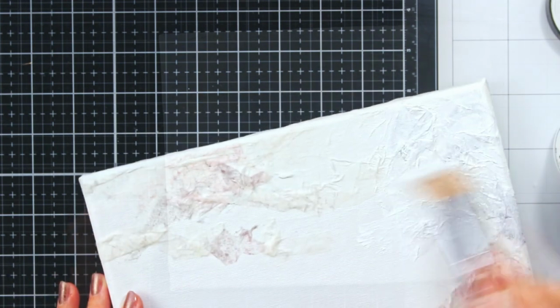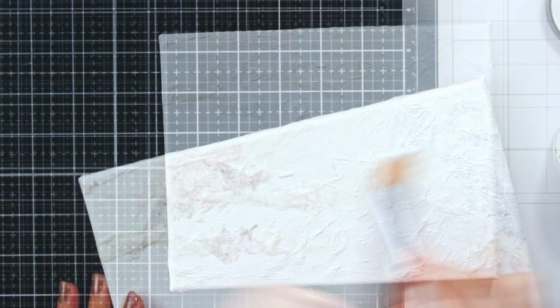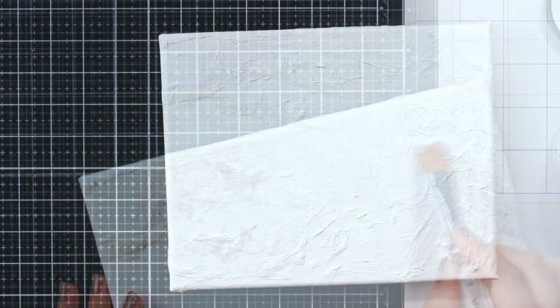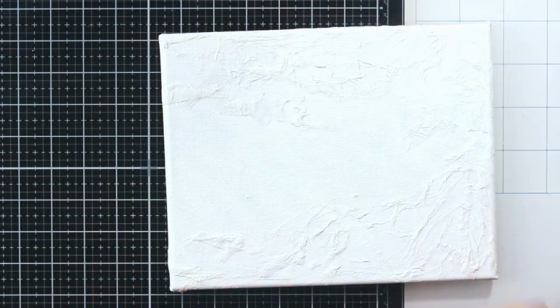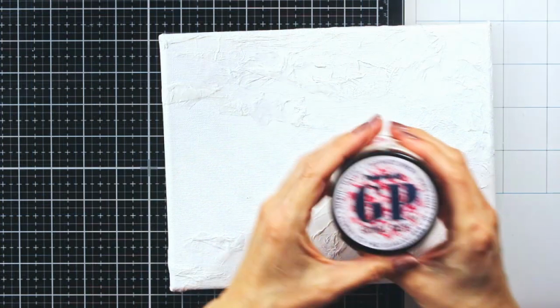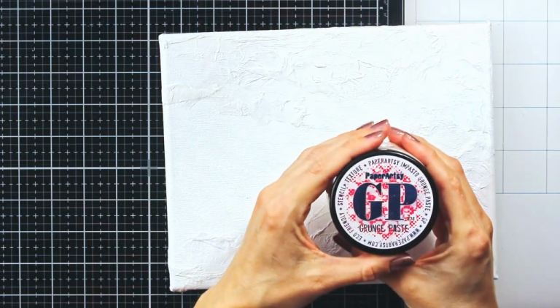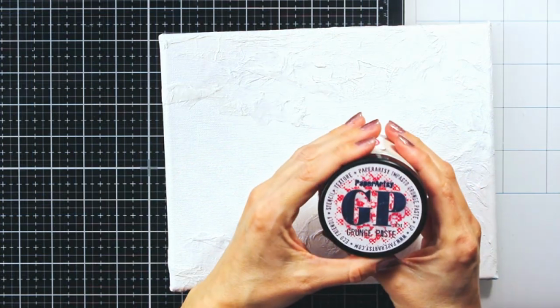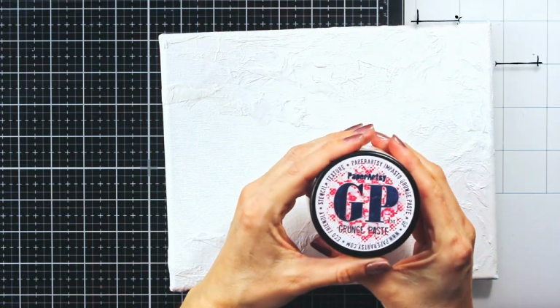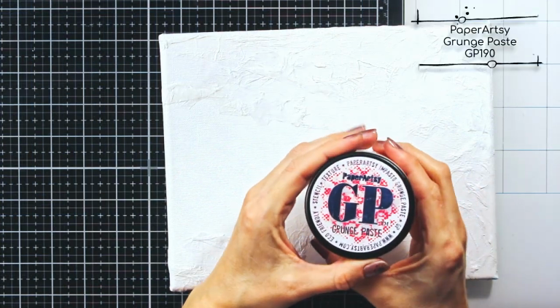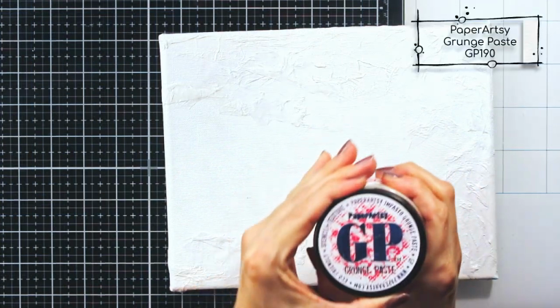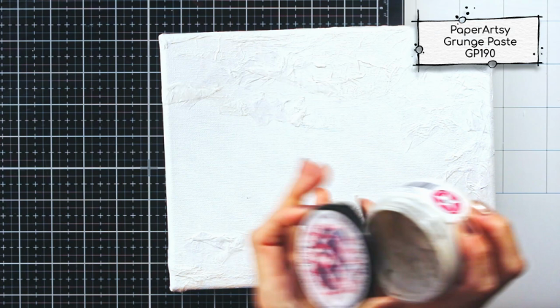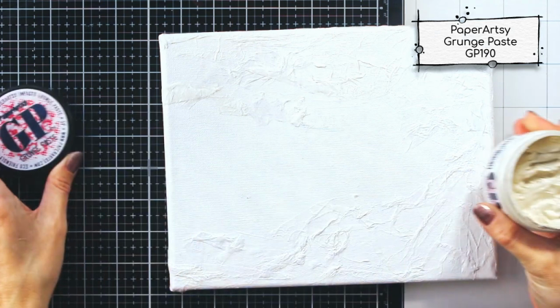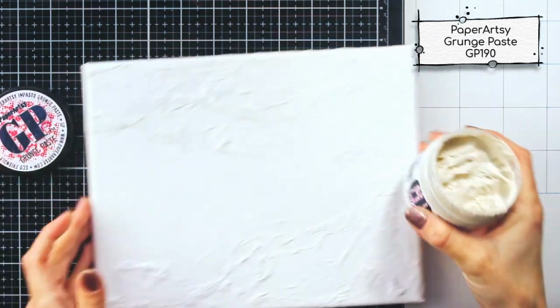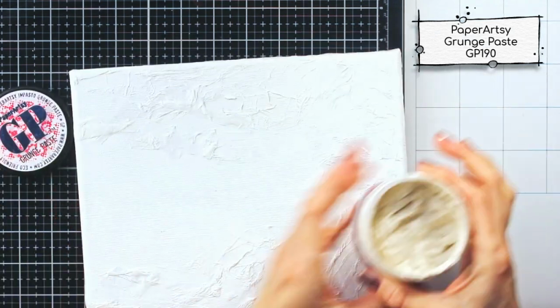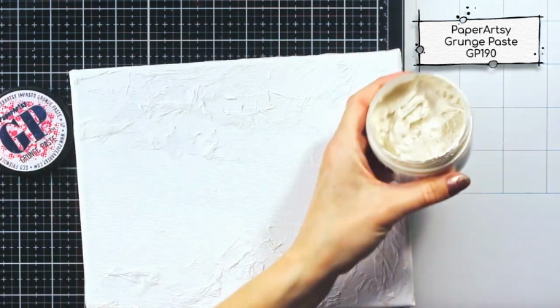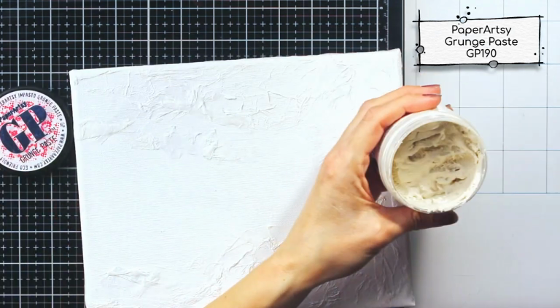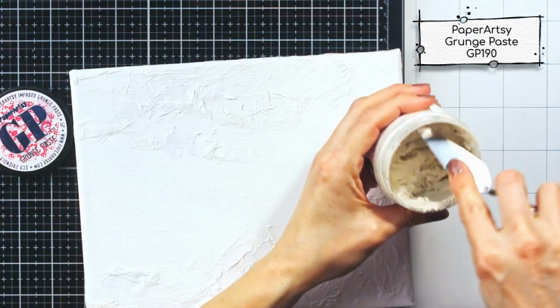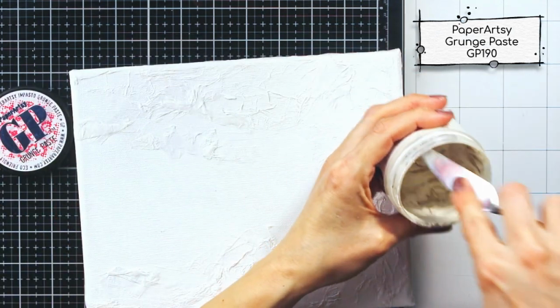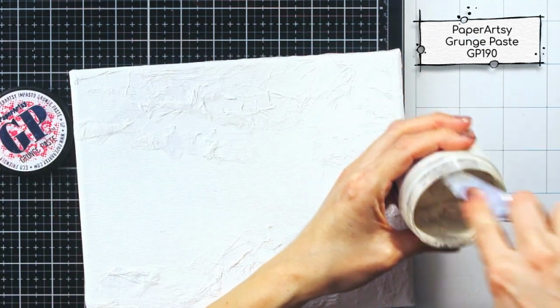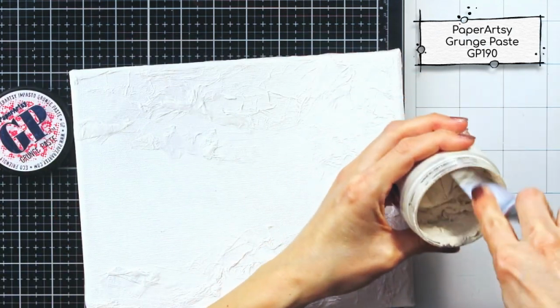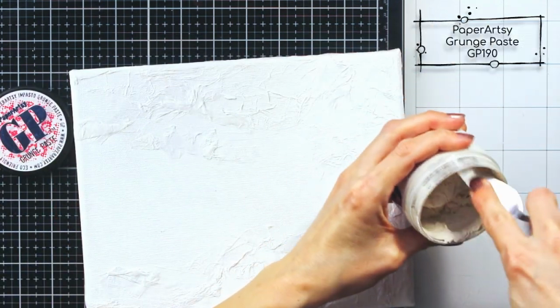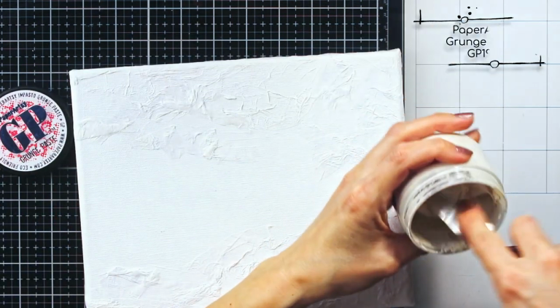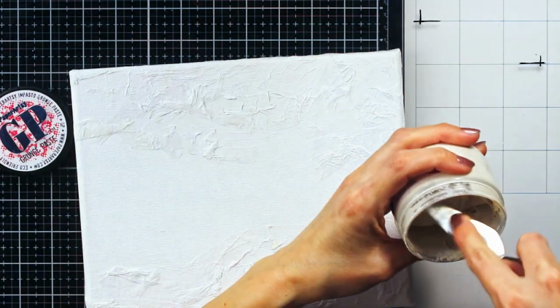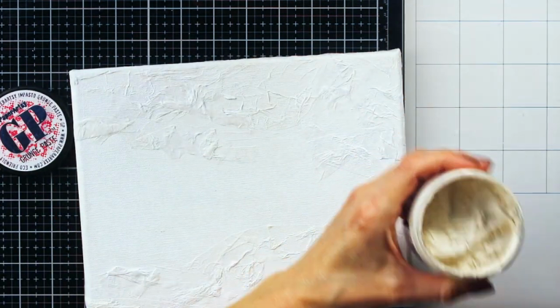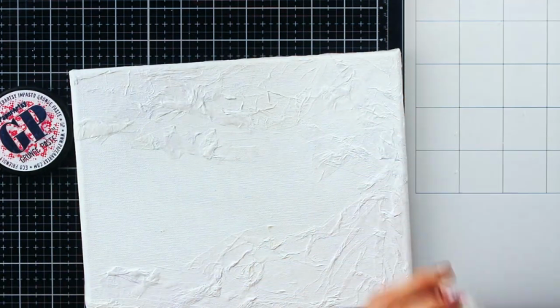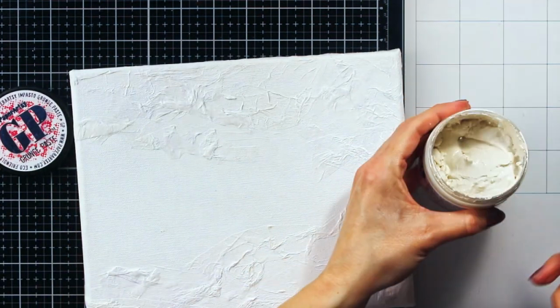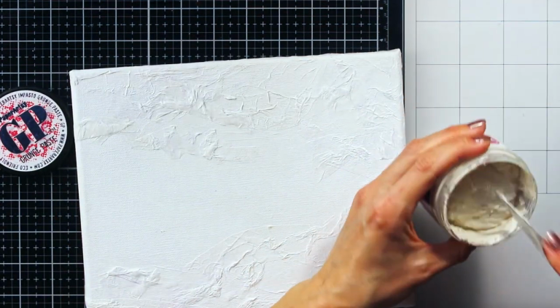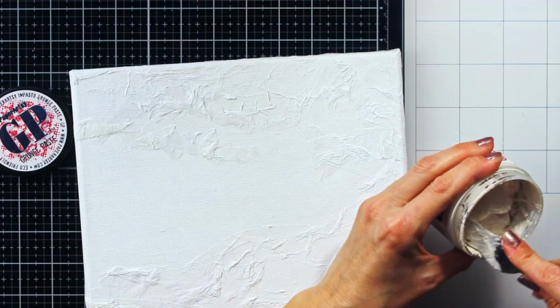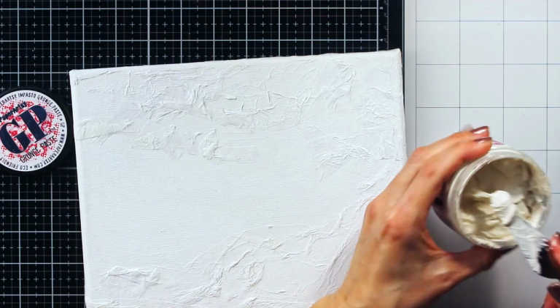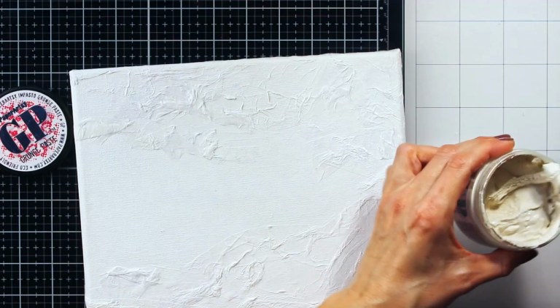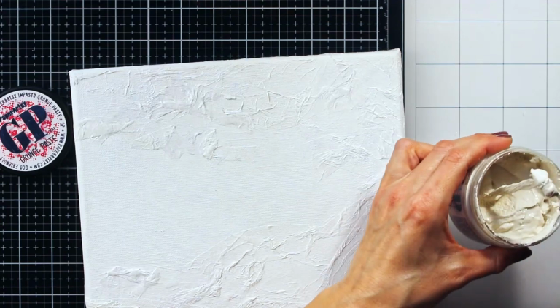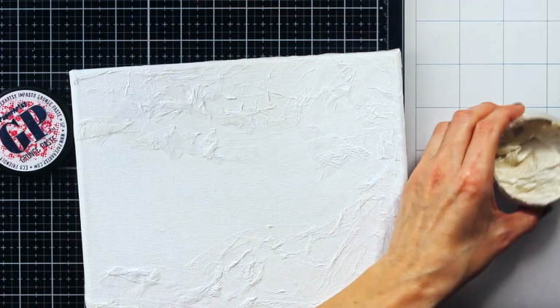Luckily there is a really easy fix for that, and that is applying a white gesso. My canvas was now uniformly white and dry, so it was time to start working on the second level of texture.